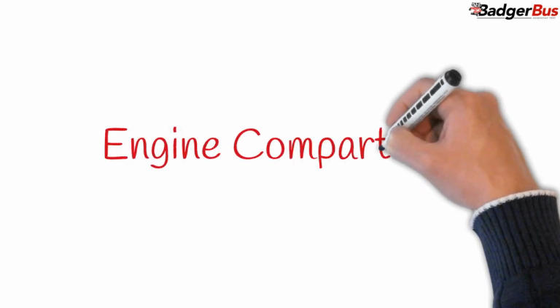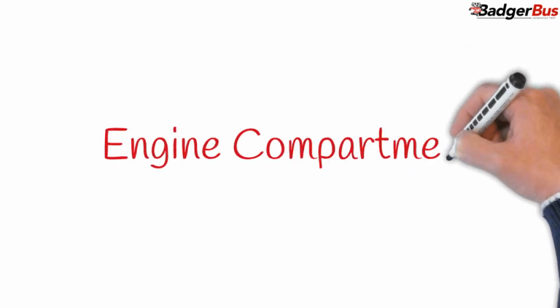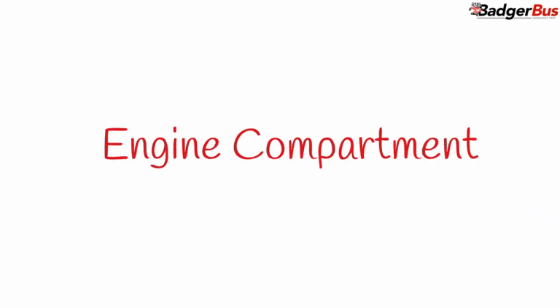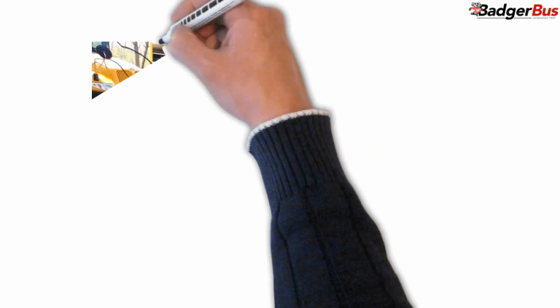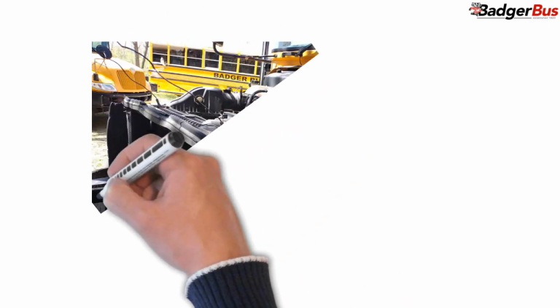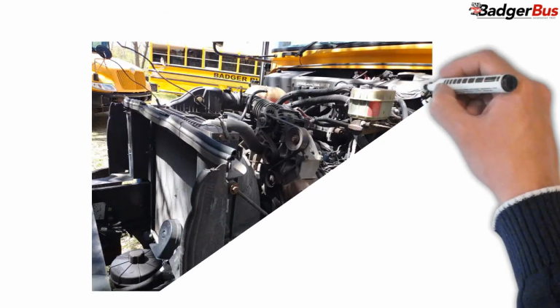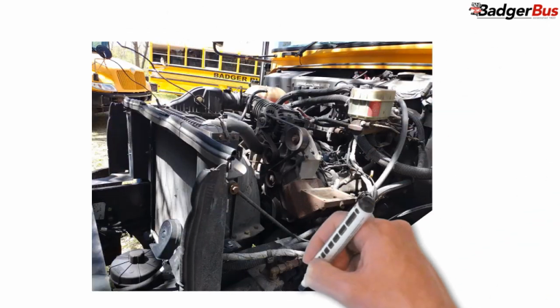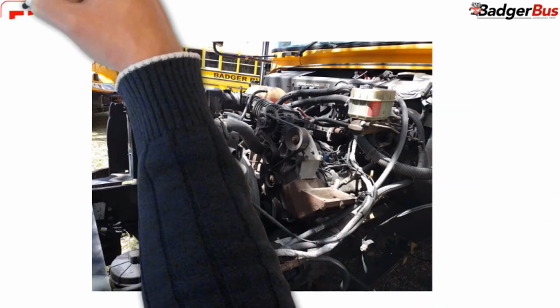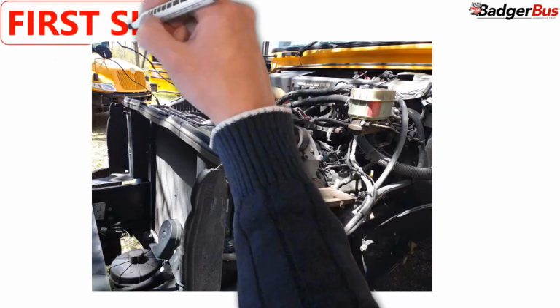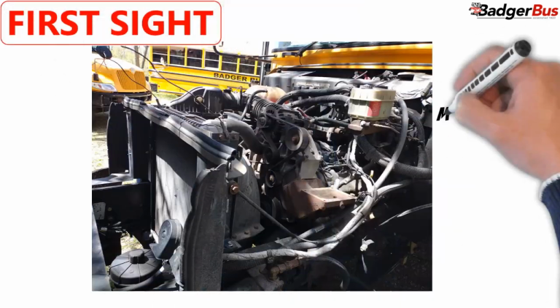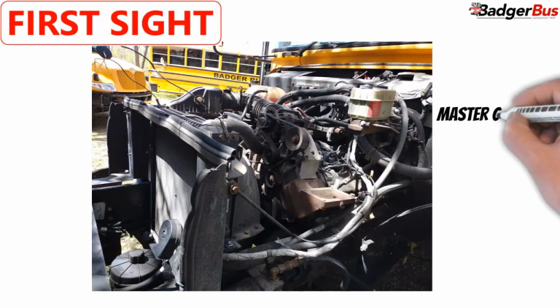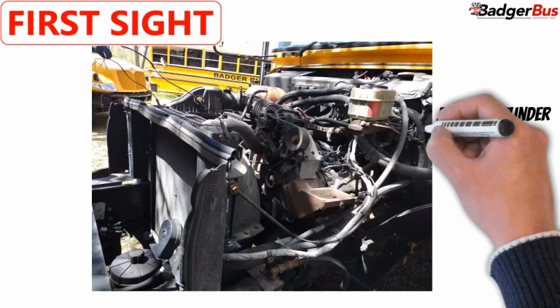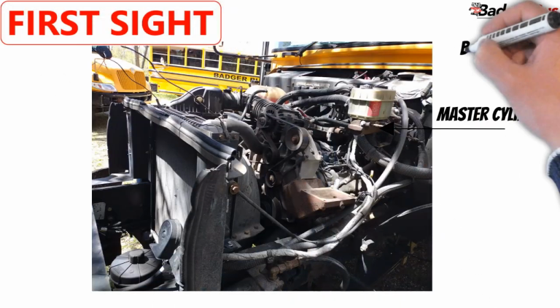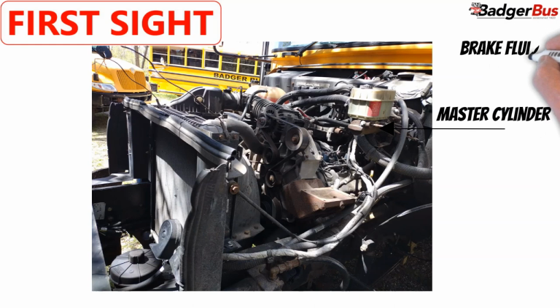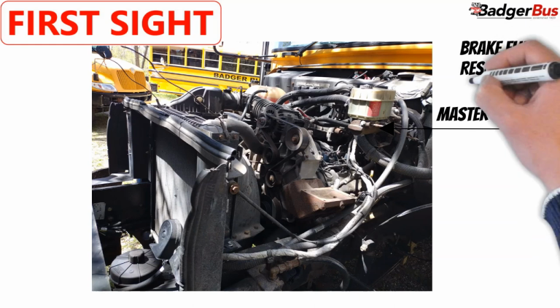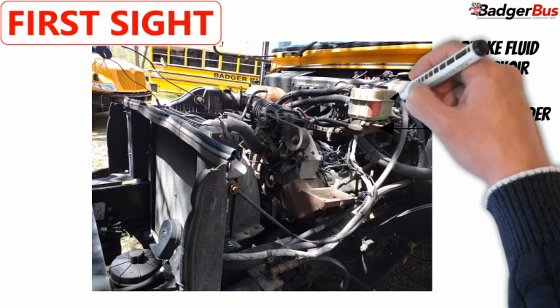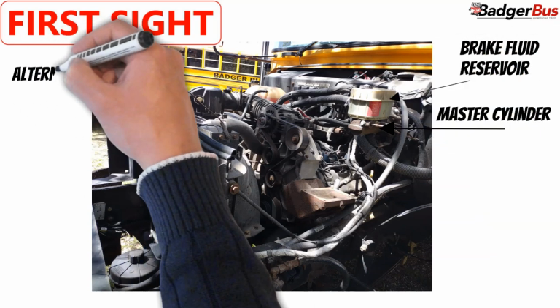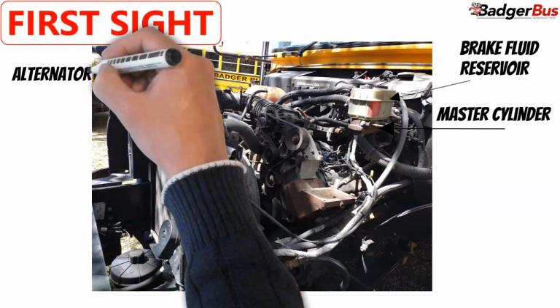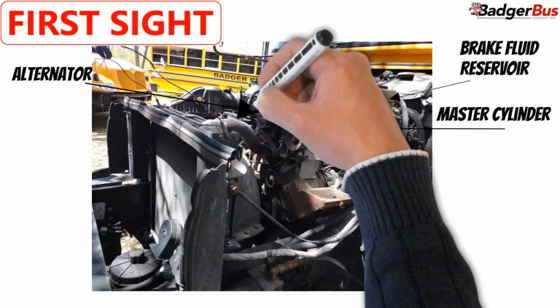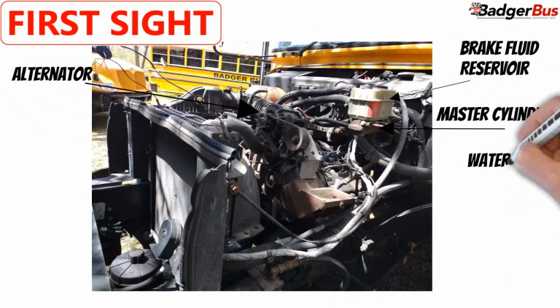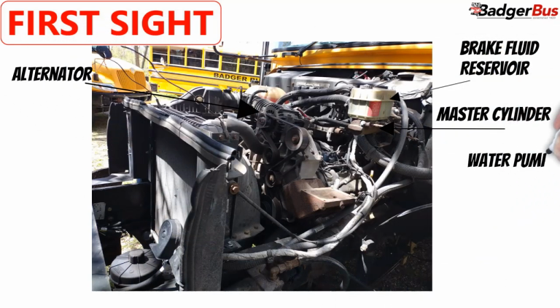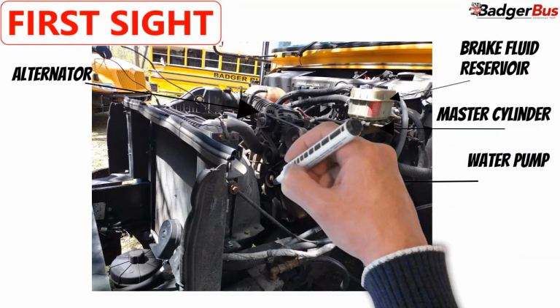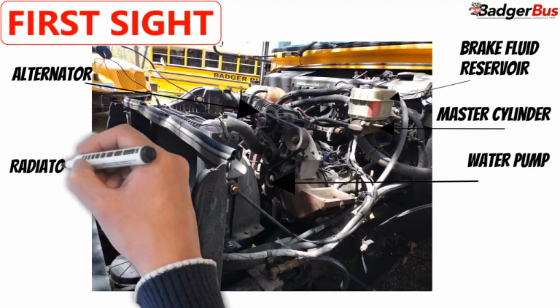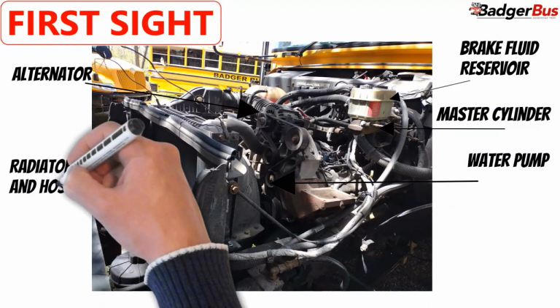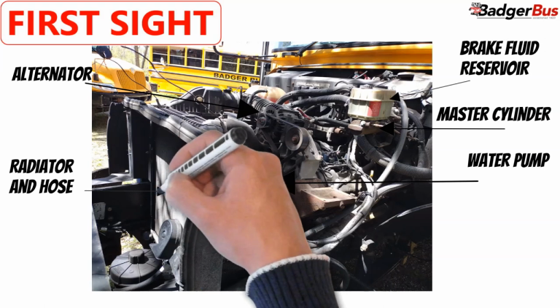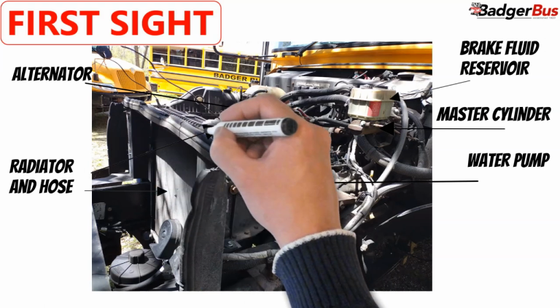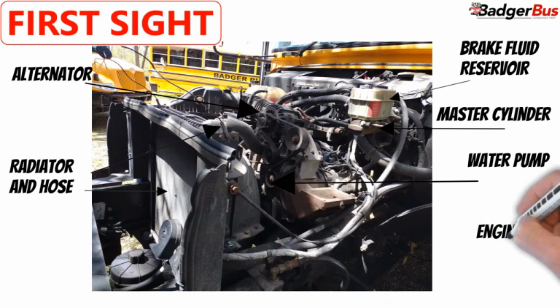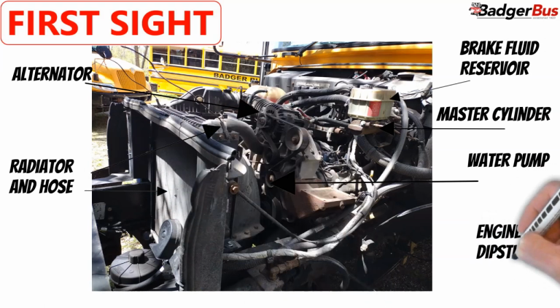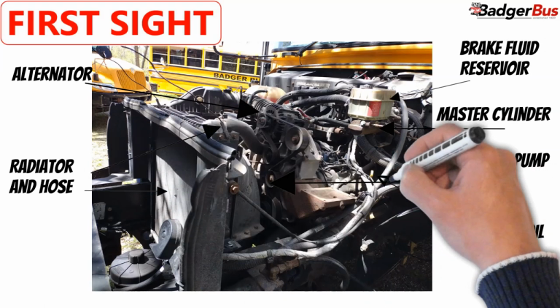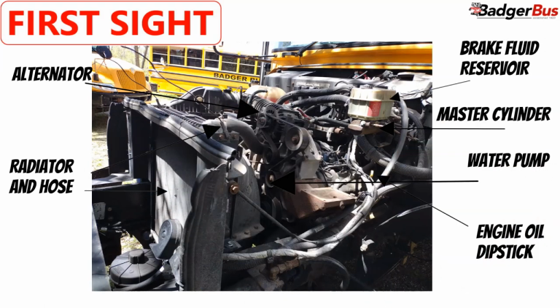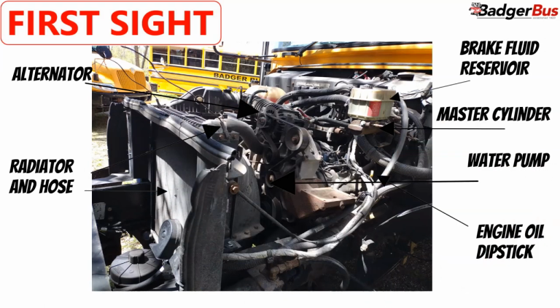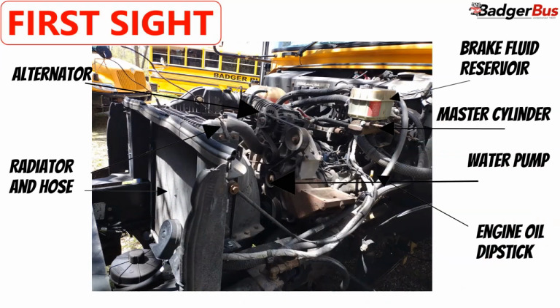Now we open the hood. The parts we are going to see first are: master hydraulic brake cylinder, brake fluid reservoir, alternator, water pump, radiator and hose, and engine oil dipstick.